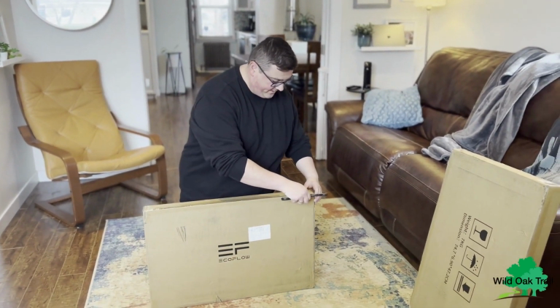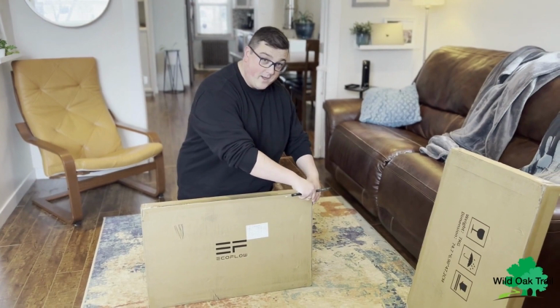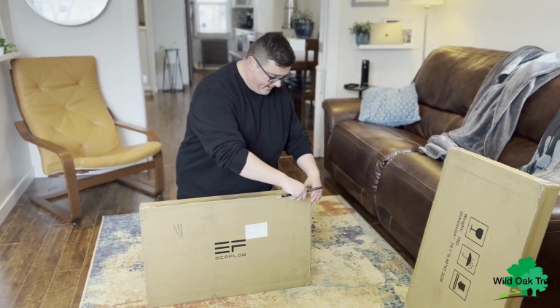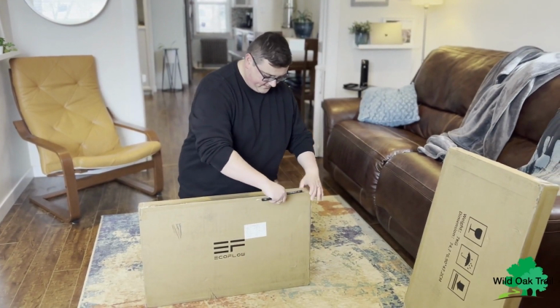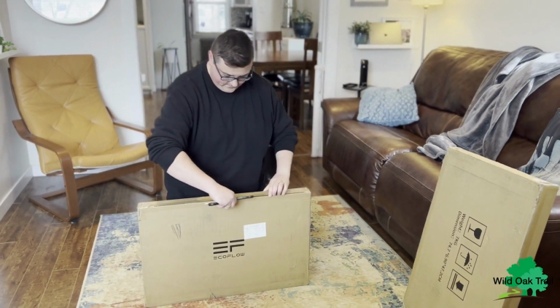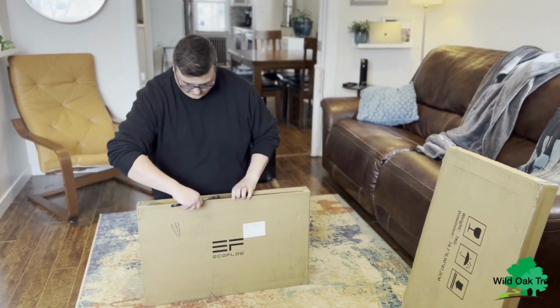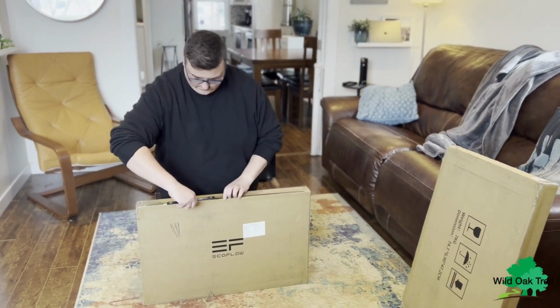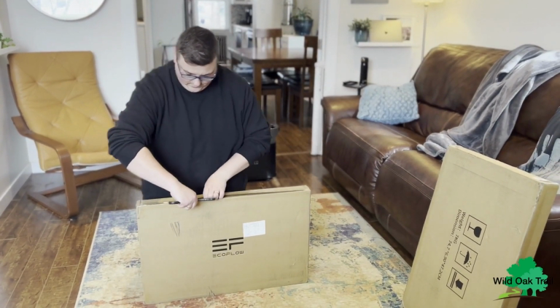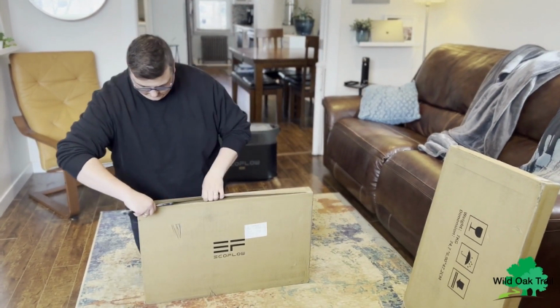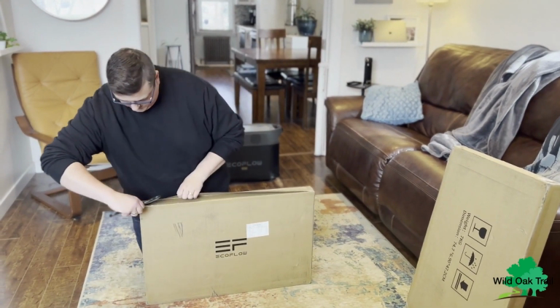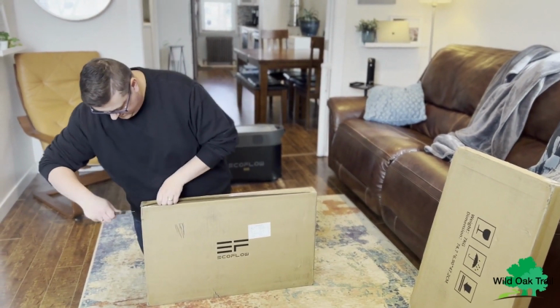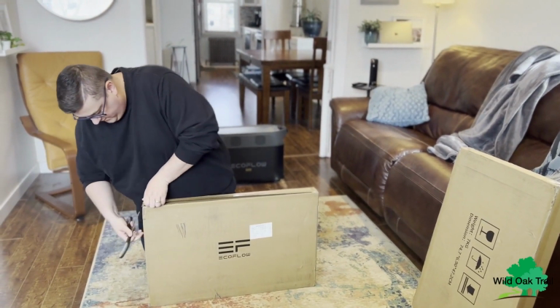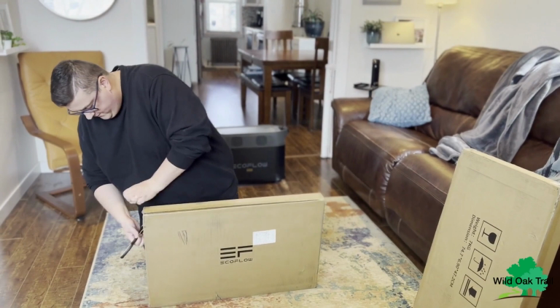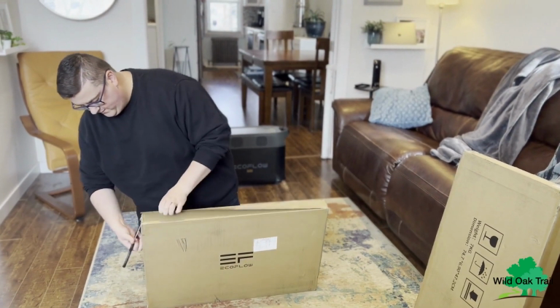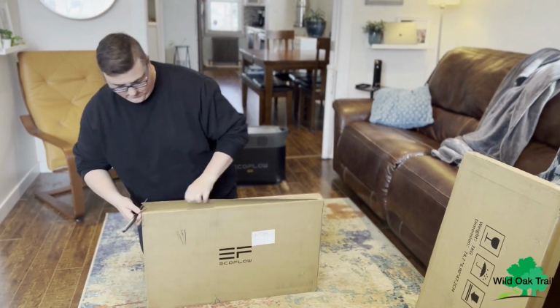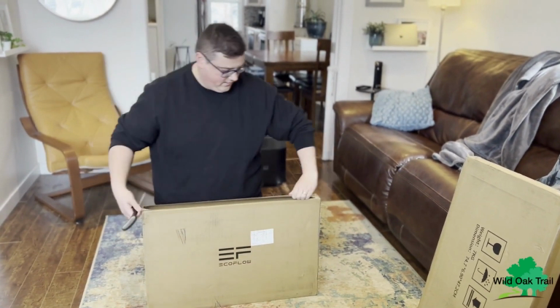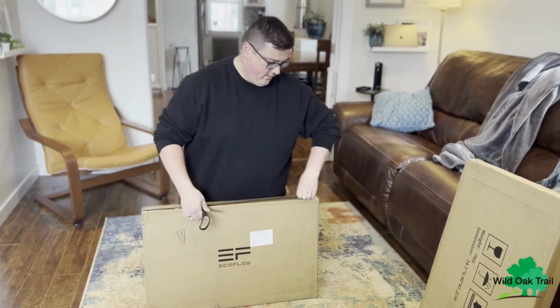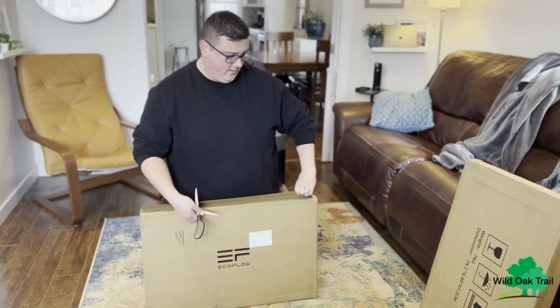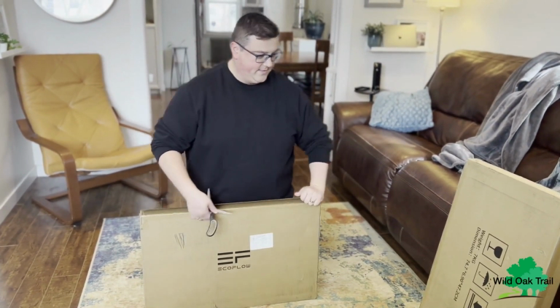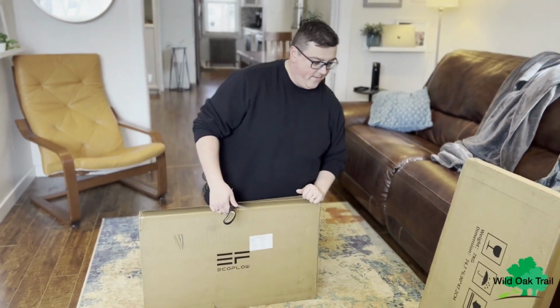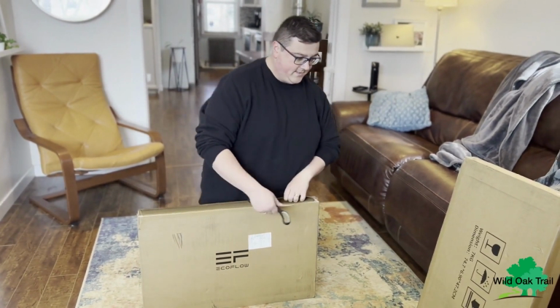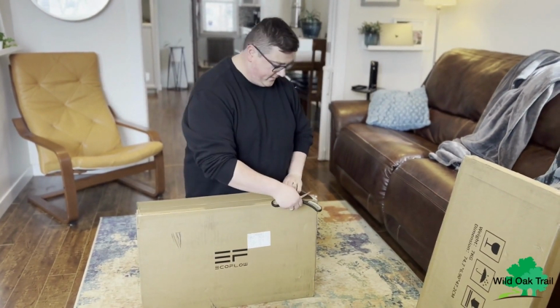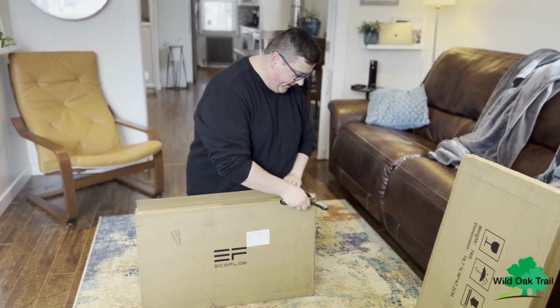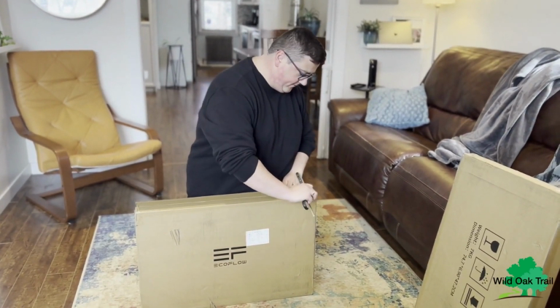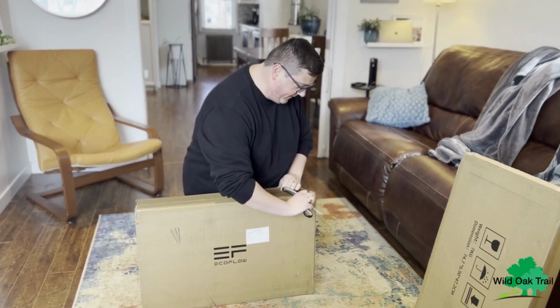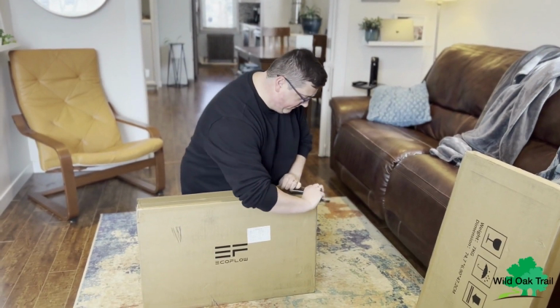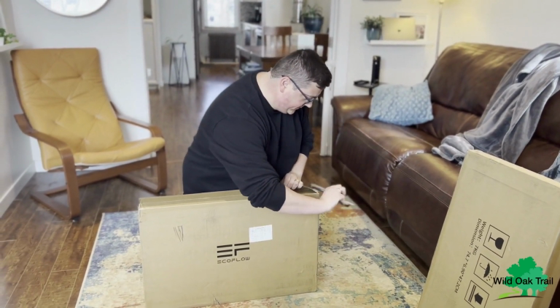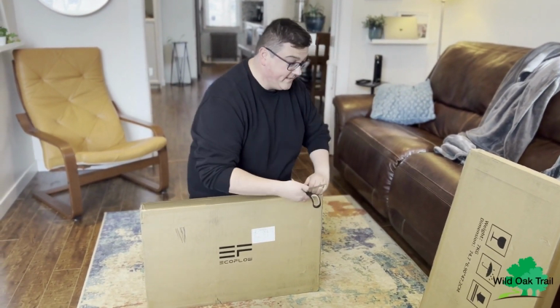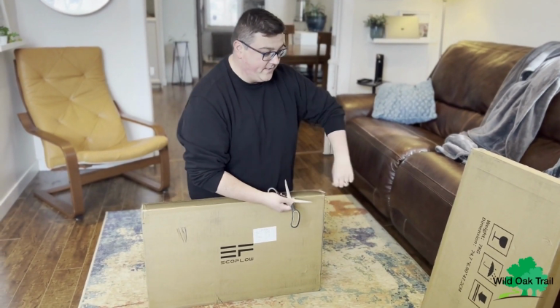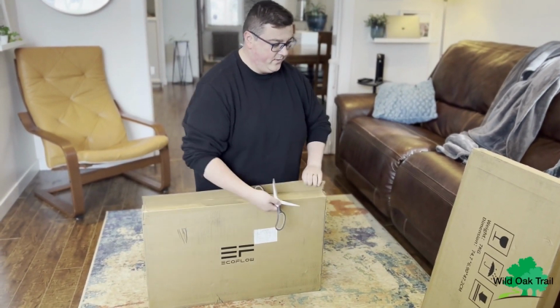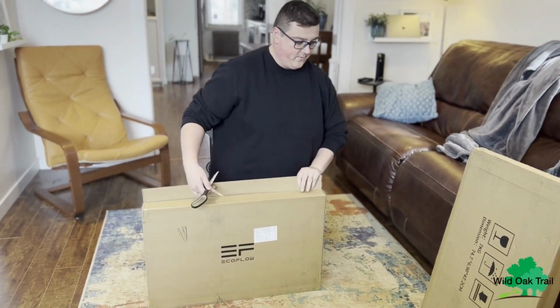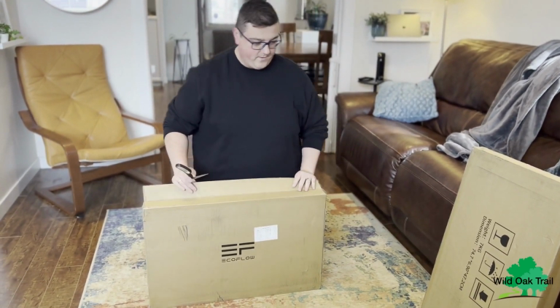It's shipped by FedEx. It says on the box that it's 7 kilograms, roughly 14 pounds.